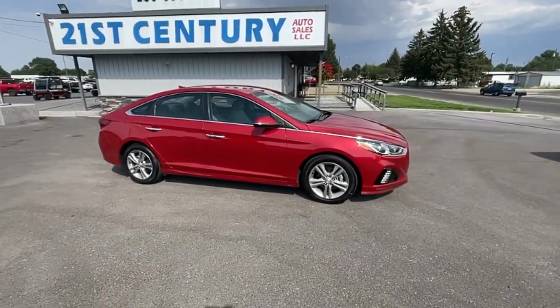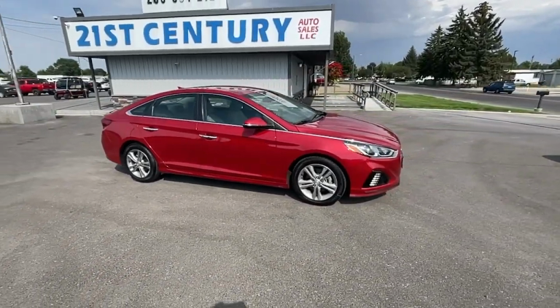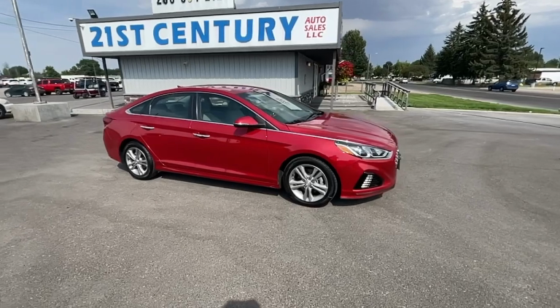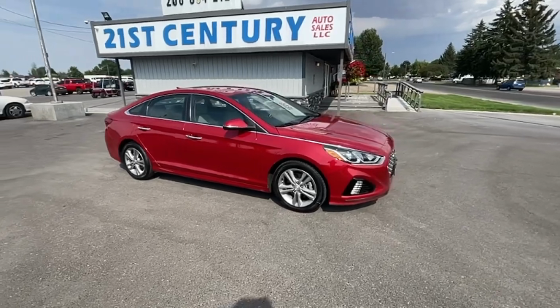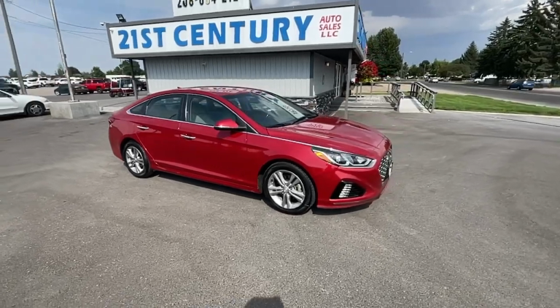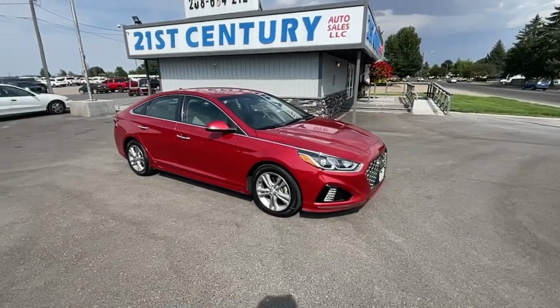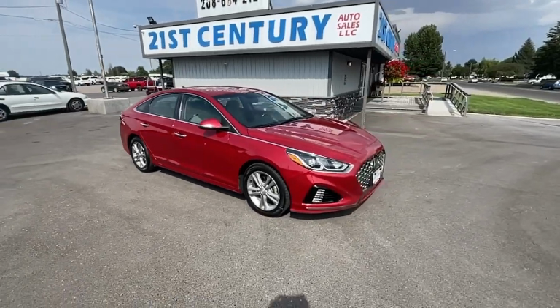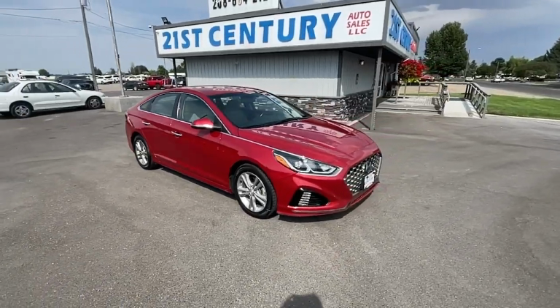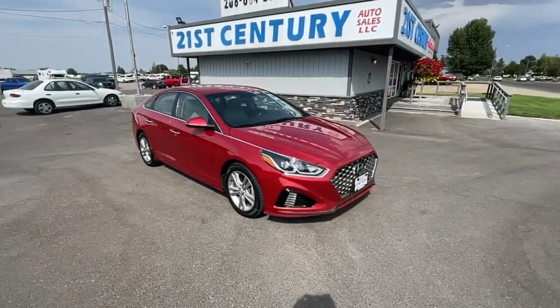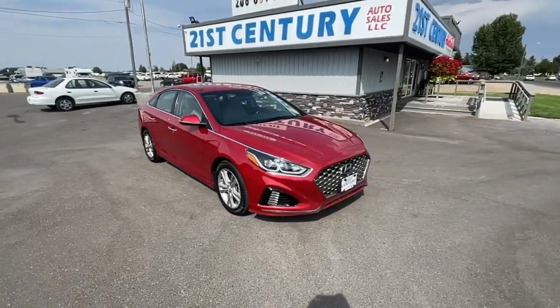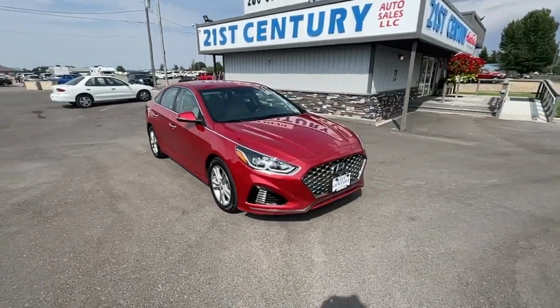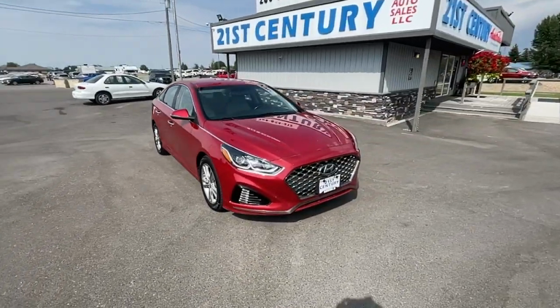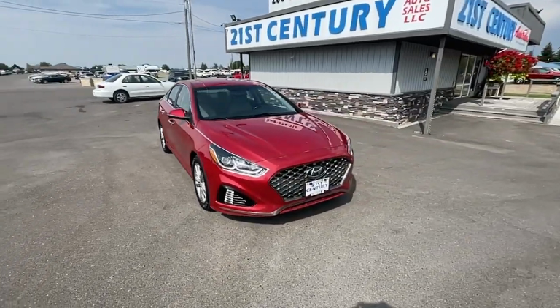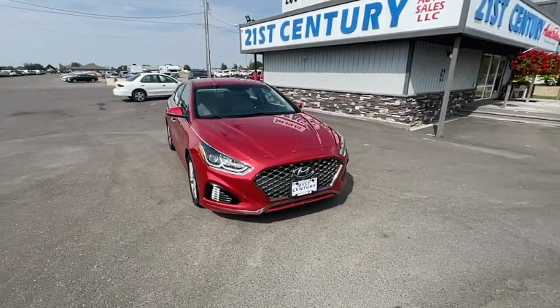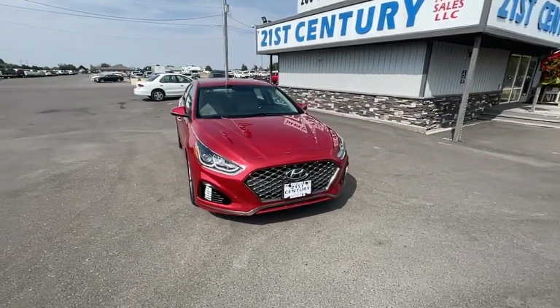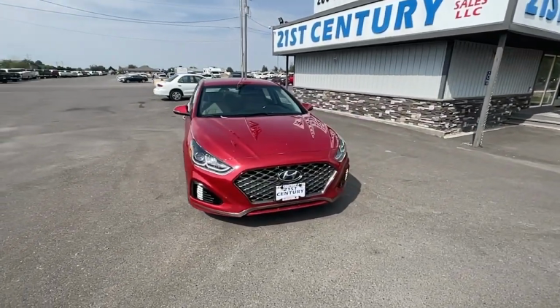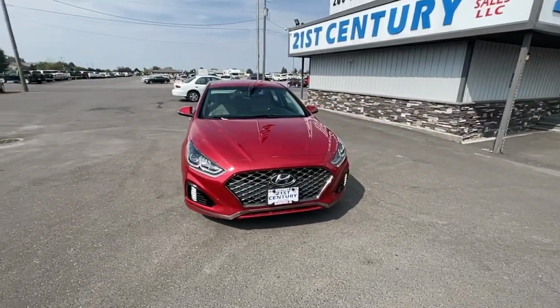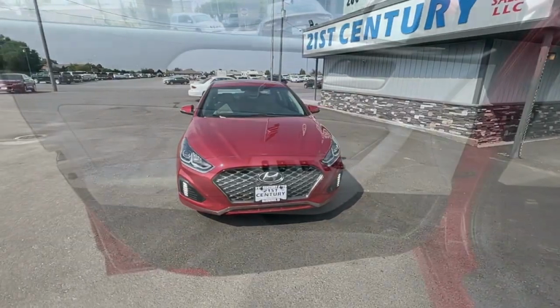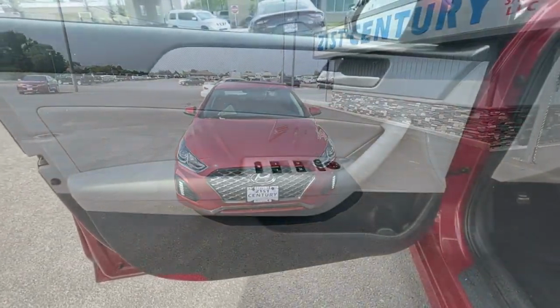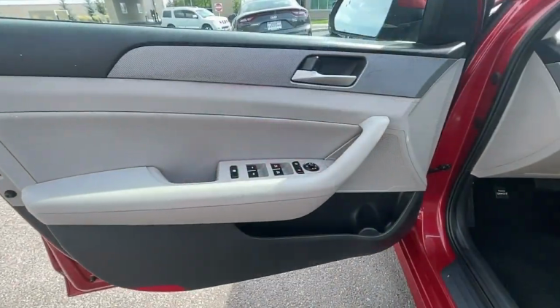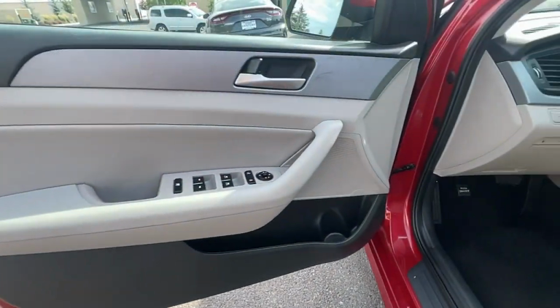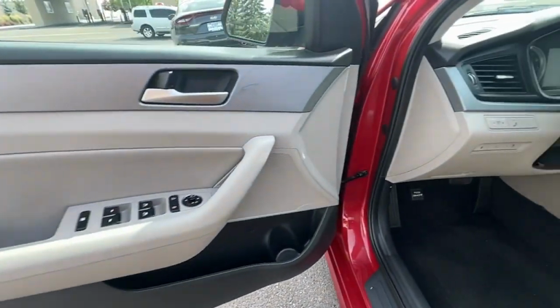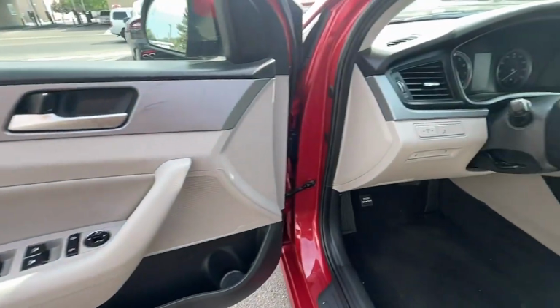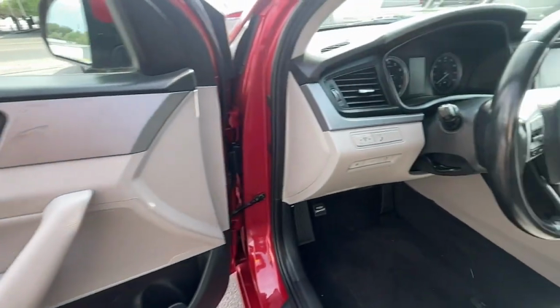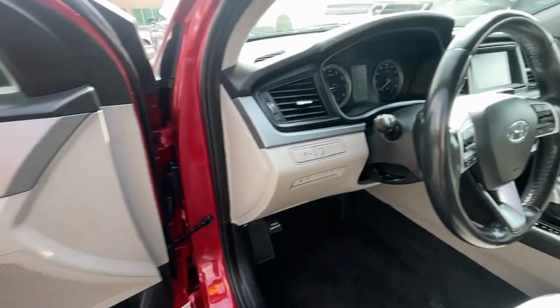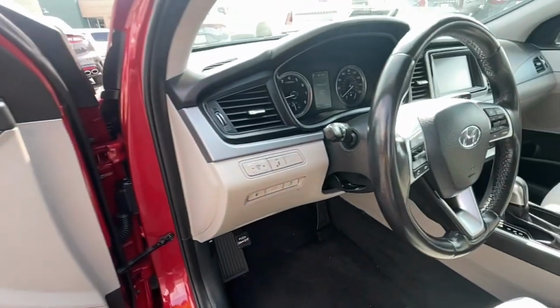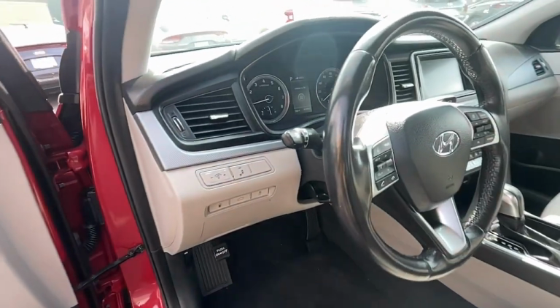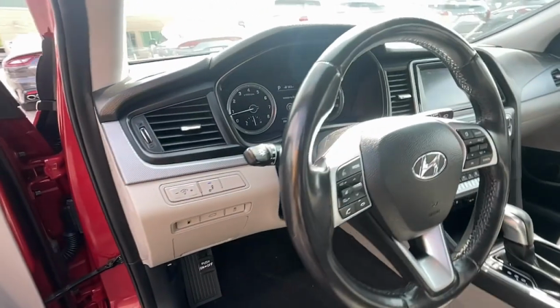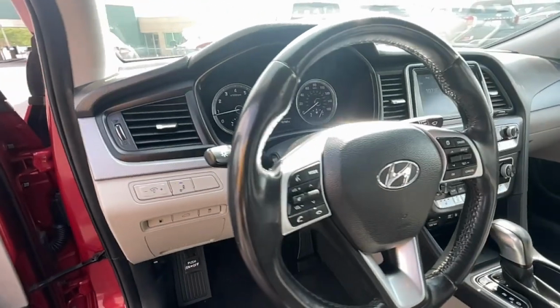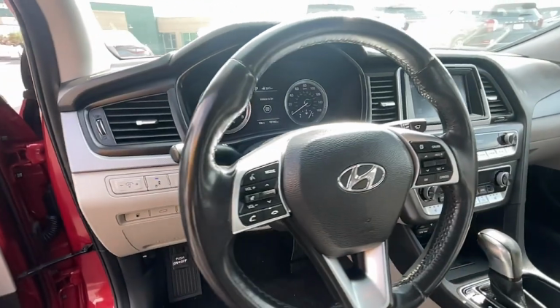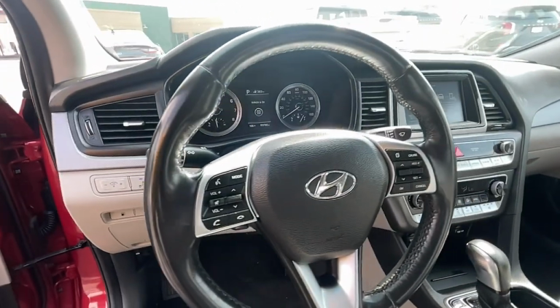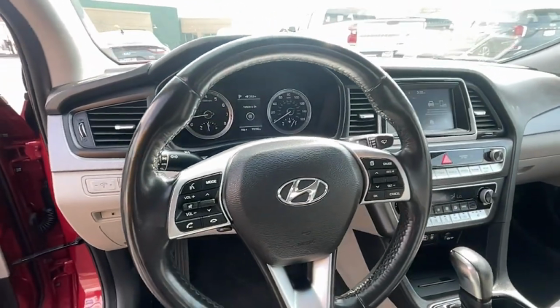The following are some of this vehicle's highlighted options: keyless entry, lane keeping assist, aluminum wheels, electronic stability control, dual zone AC.